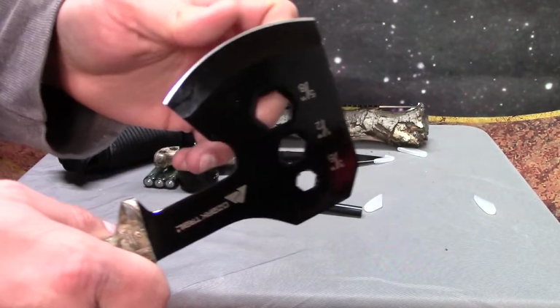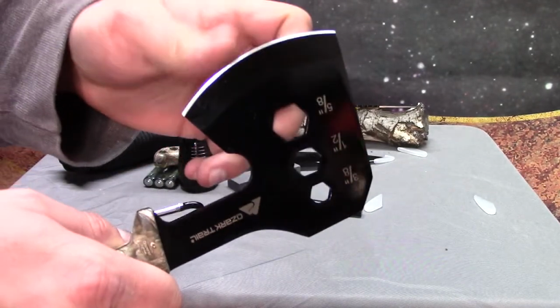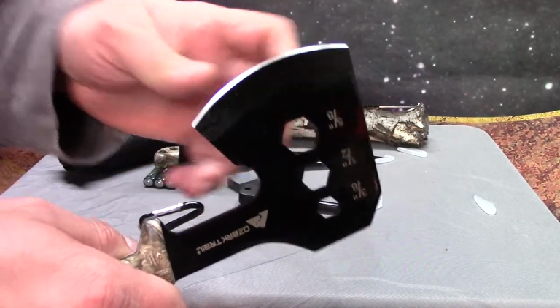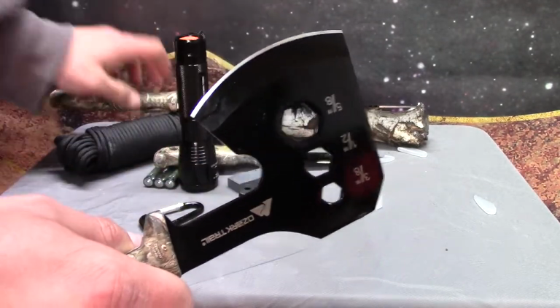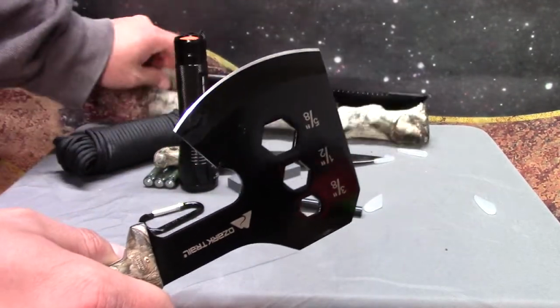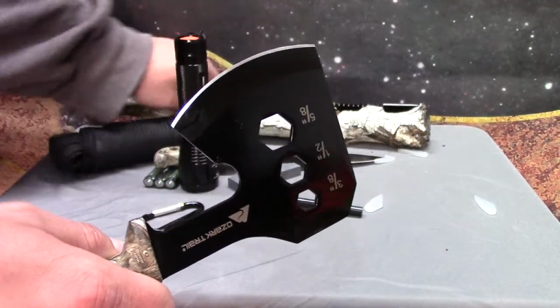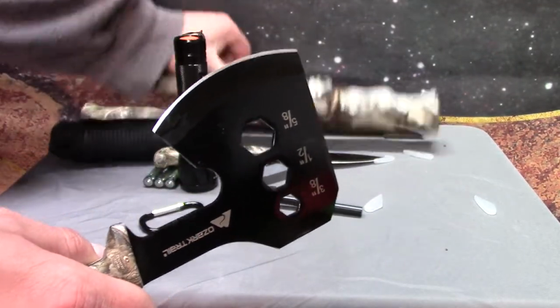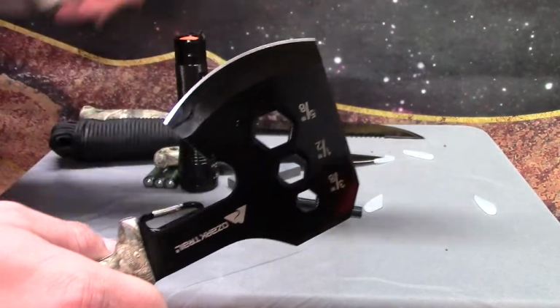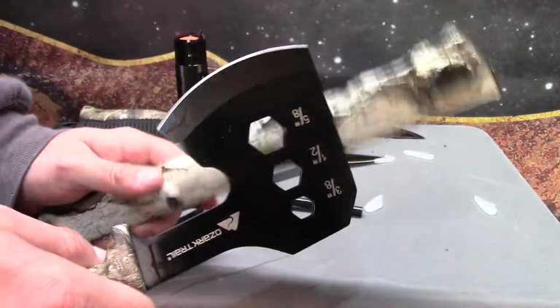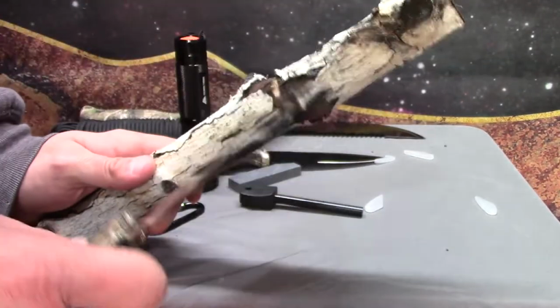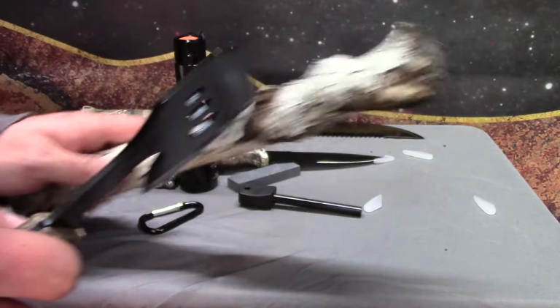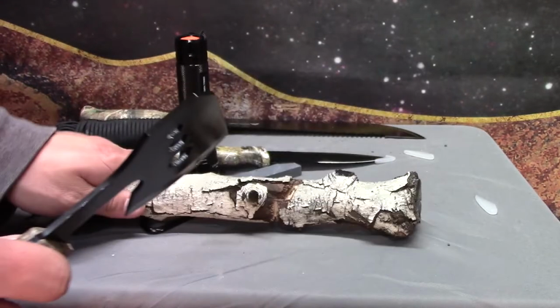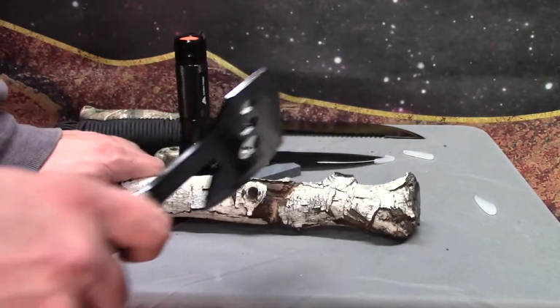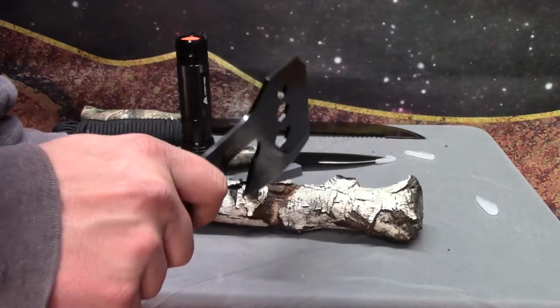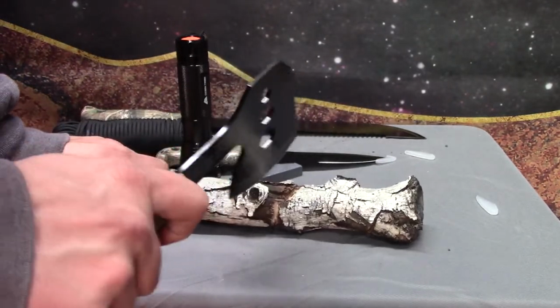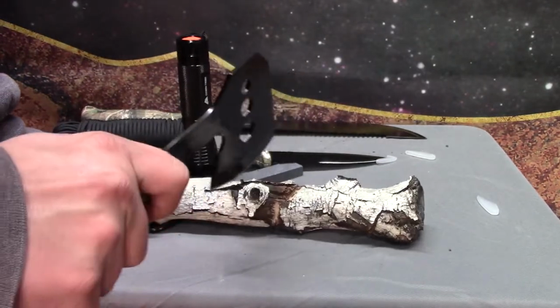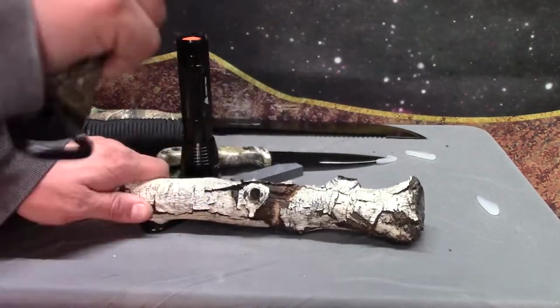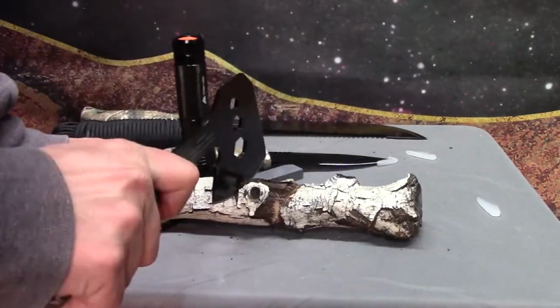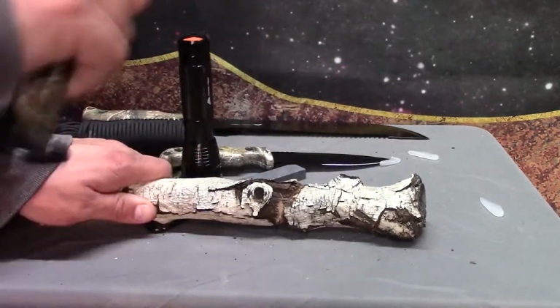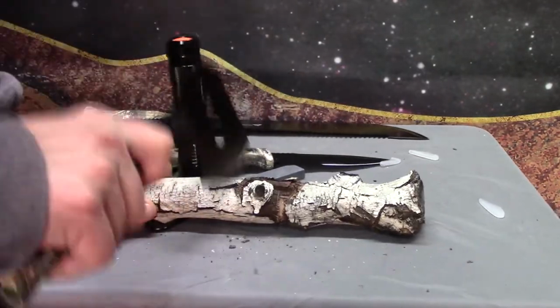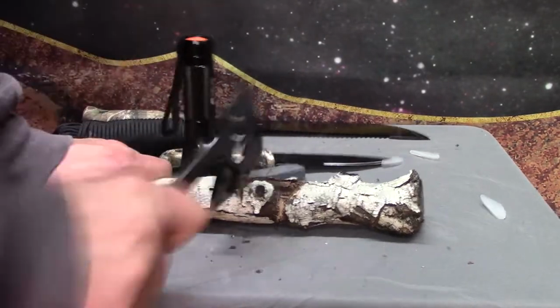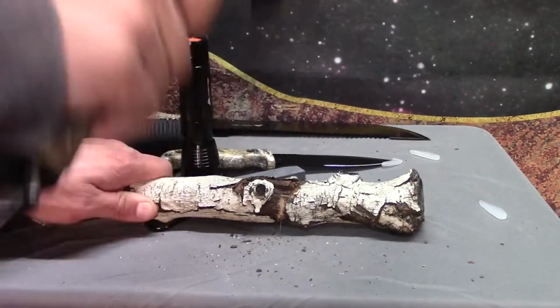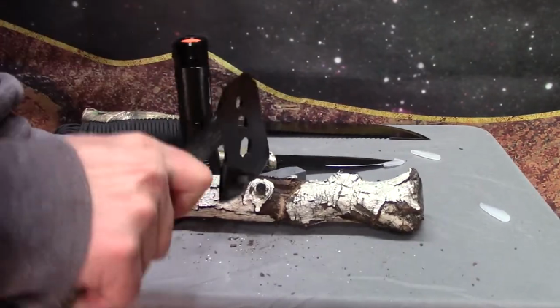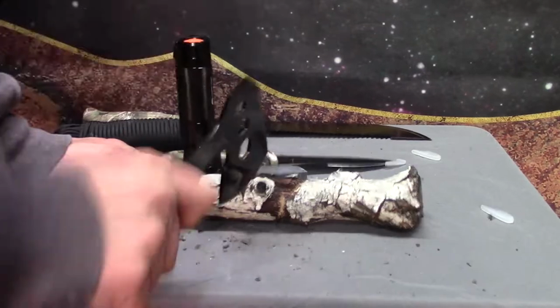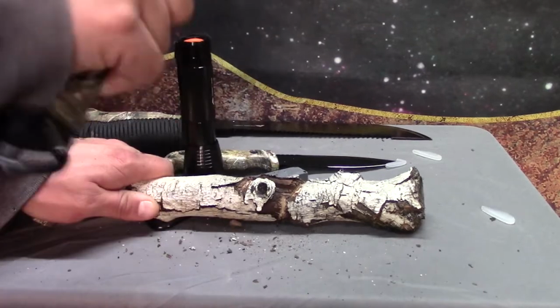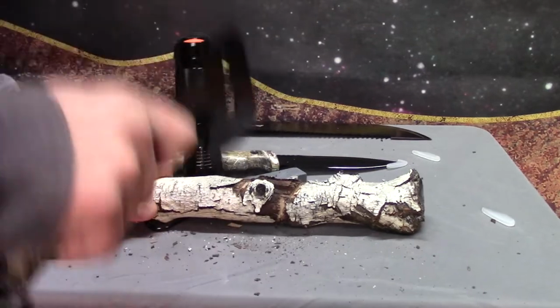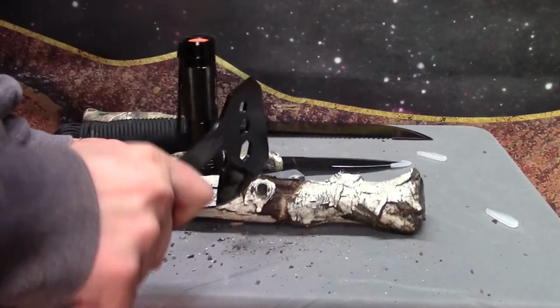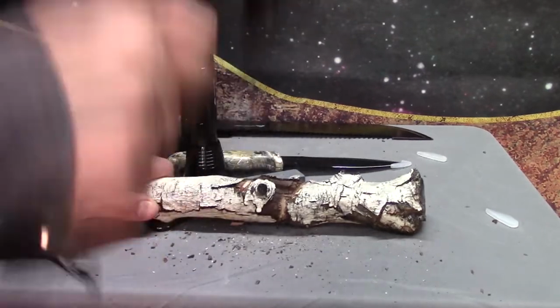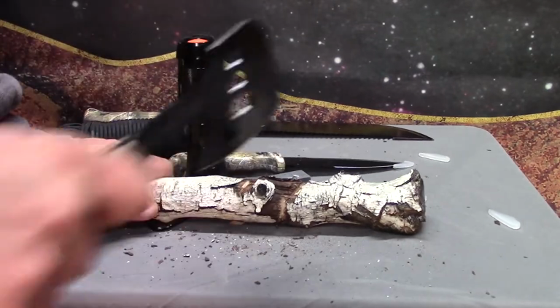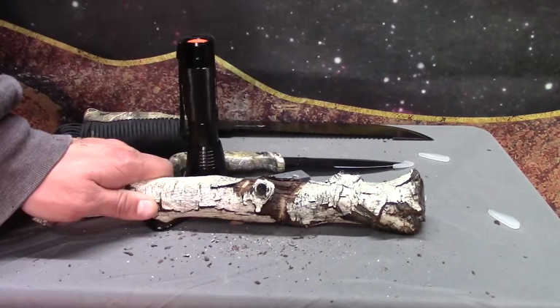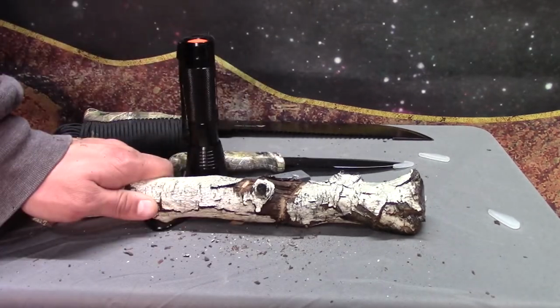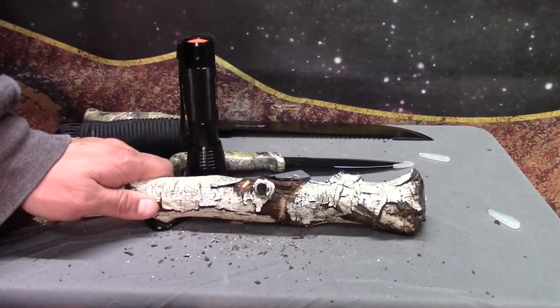The axe is actually kind of sharp, and since I actually have some wood right here, let's go ahead and beat on my table. It's doing its job.